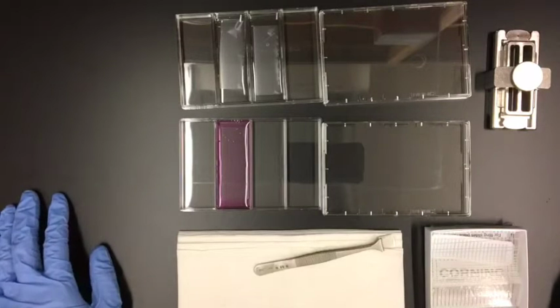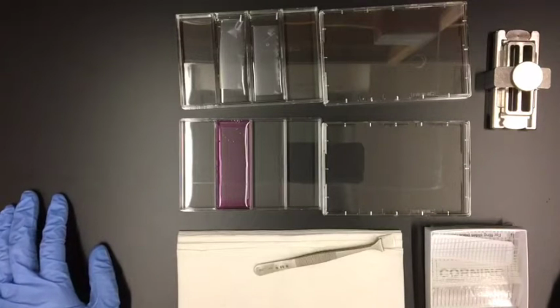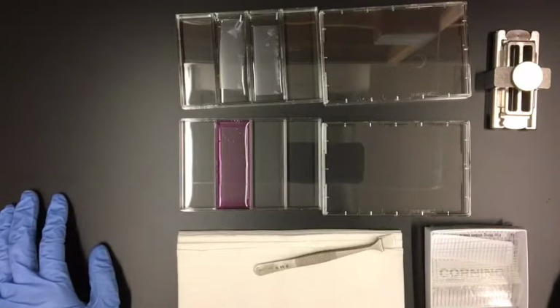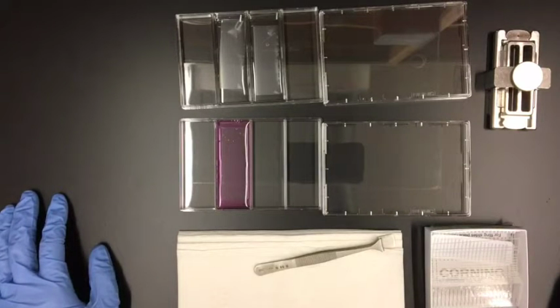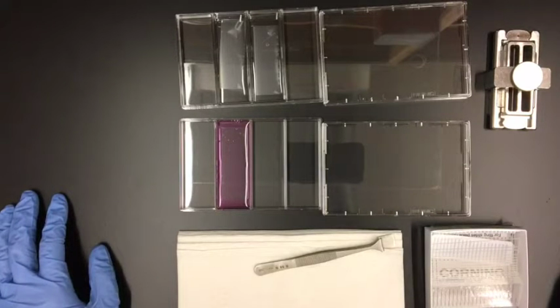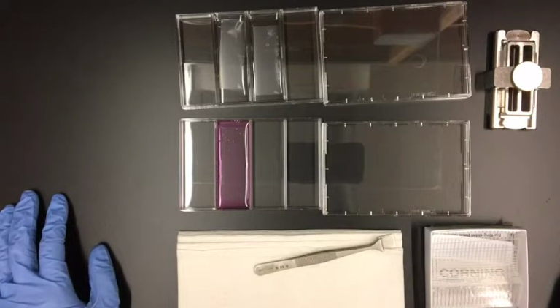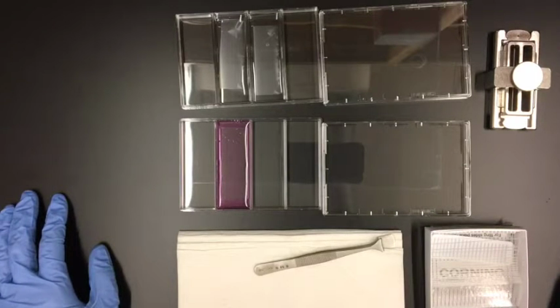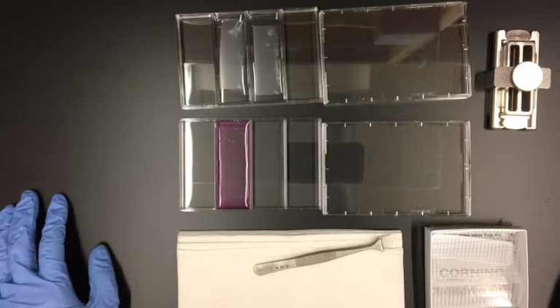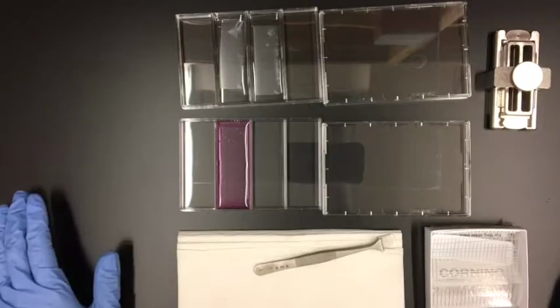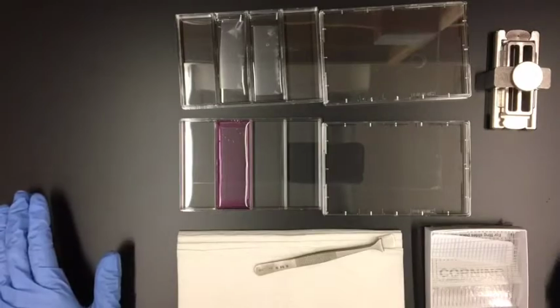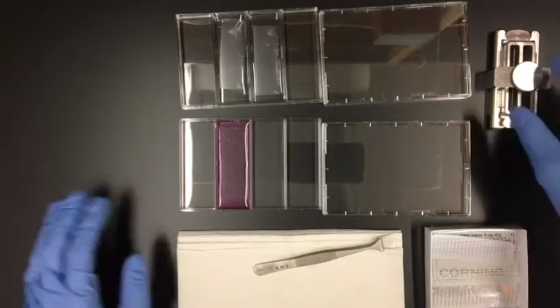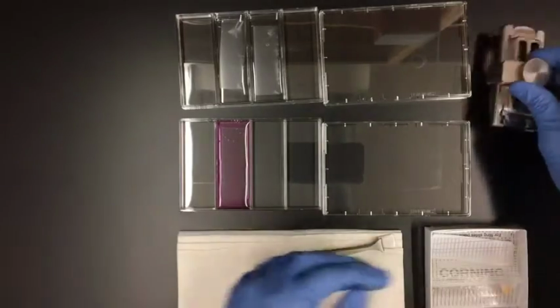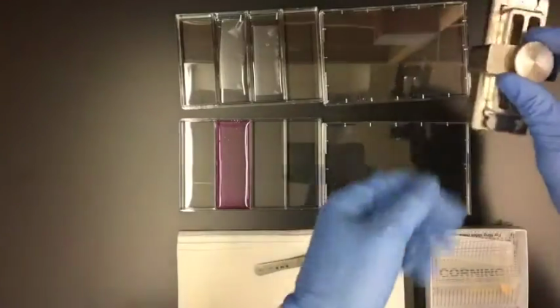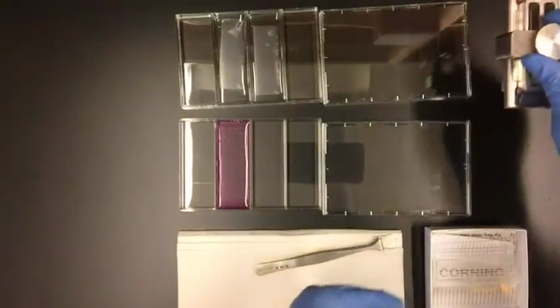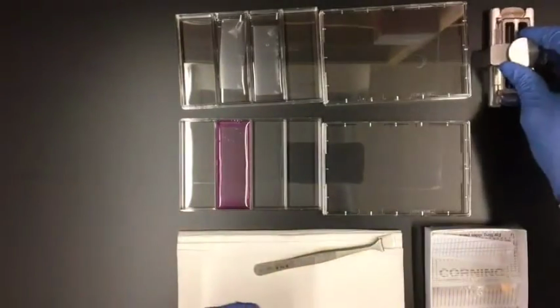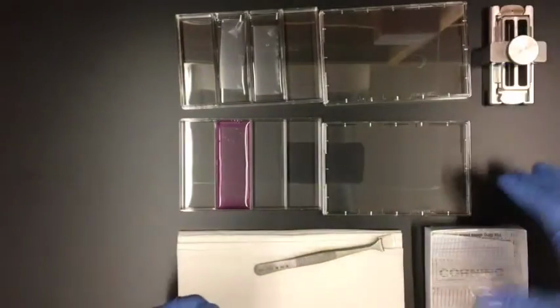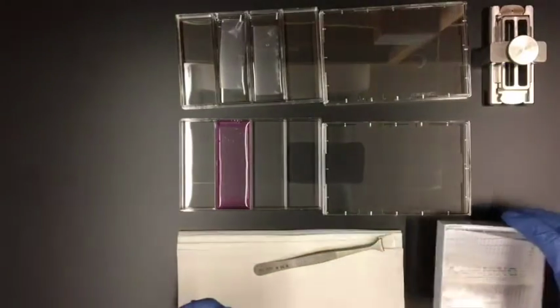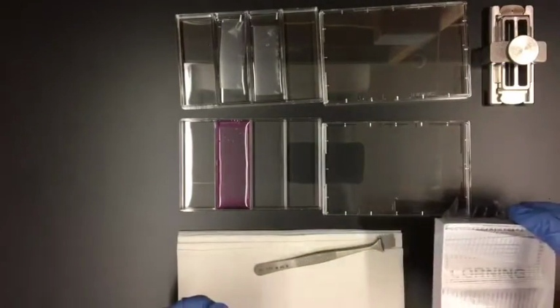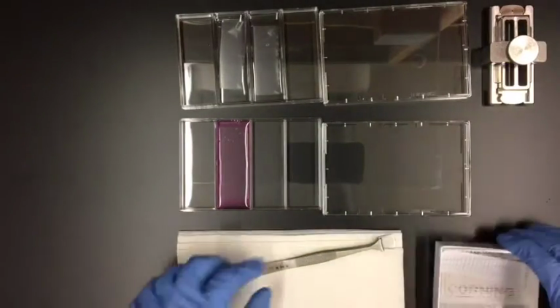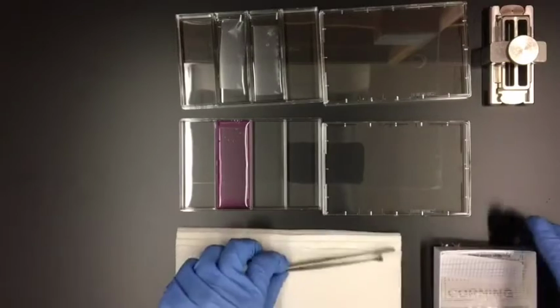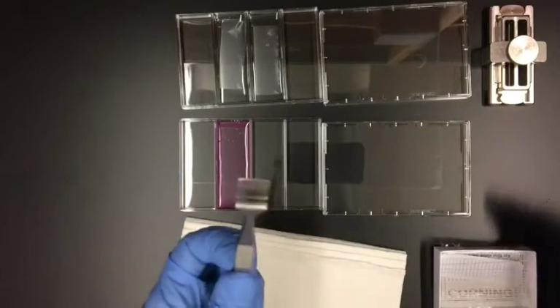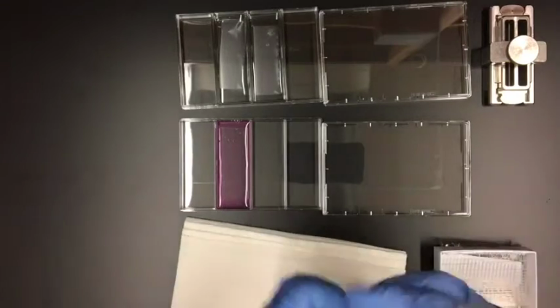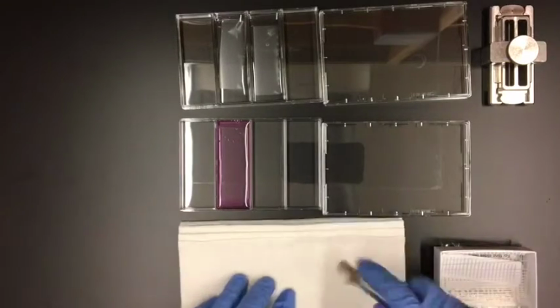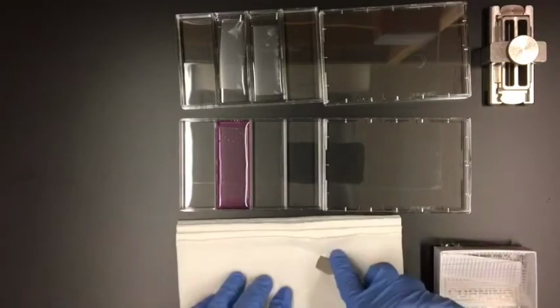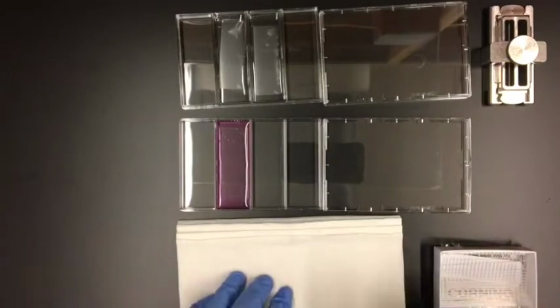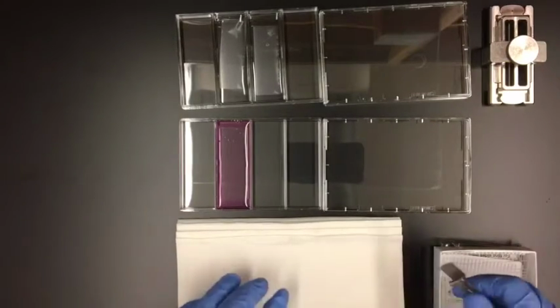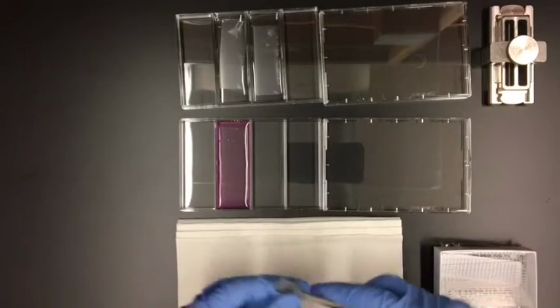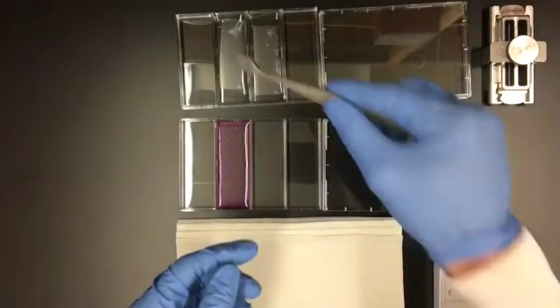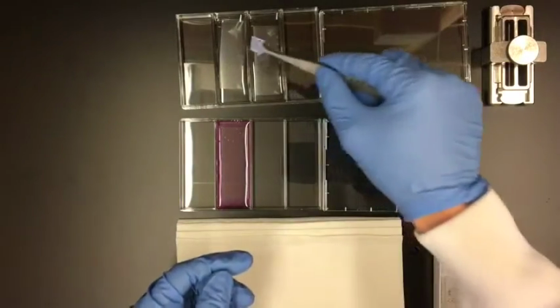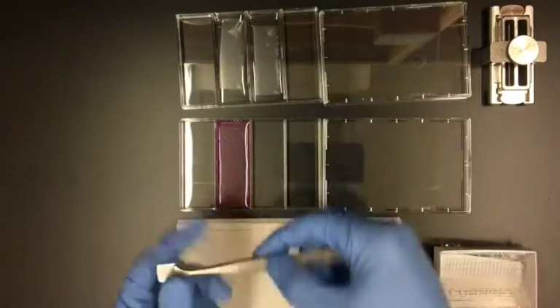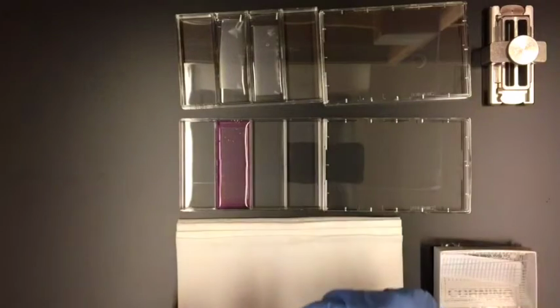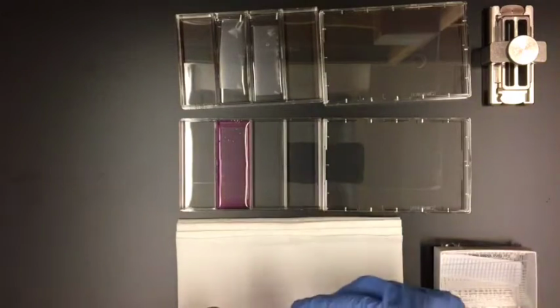So now I'm going to show you how to seal the array. You want to make sure that you have everything ready: your clamp, some extra slides, wafer forceps, some paper towels, and your membranes that are already pre-treated and hydrated.